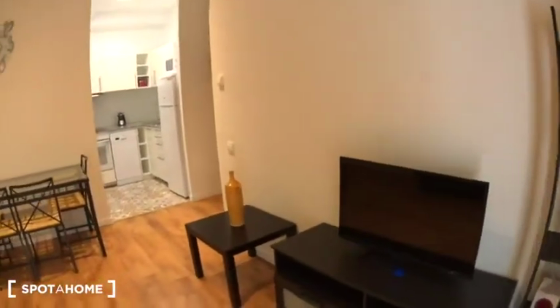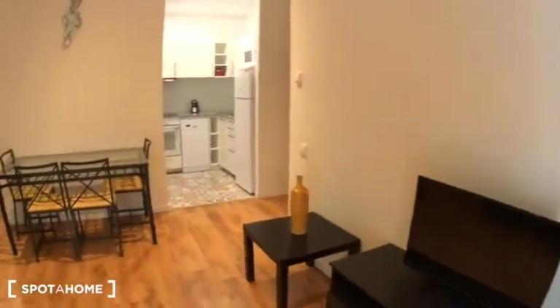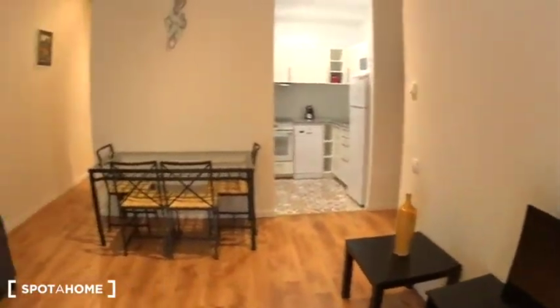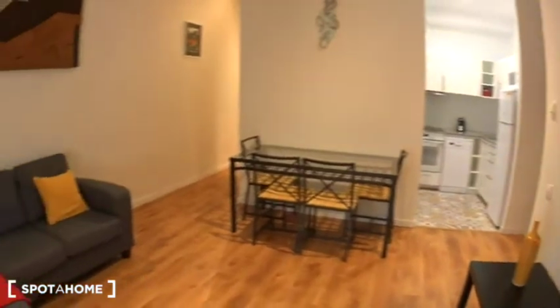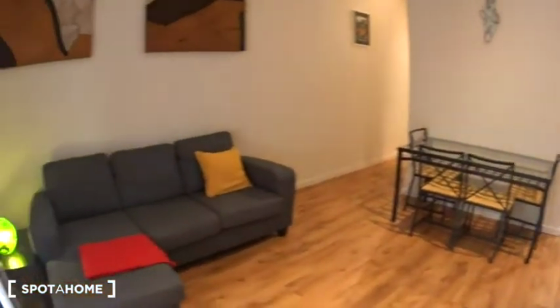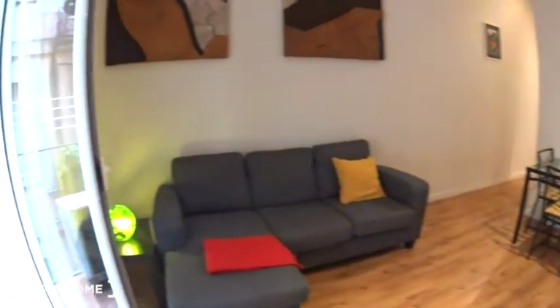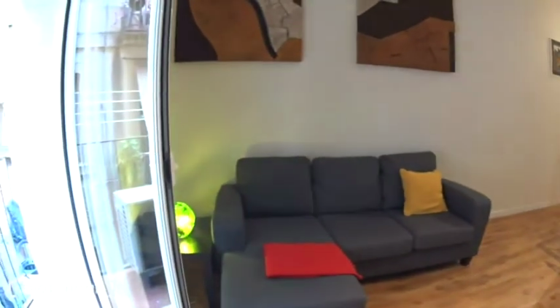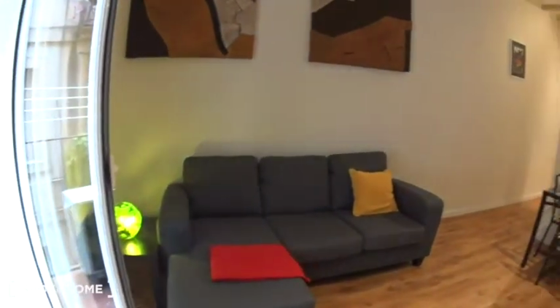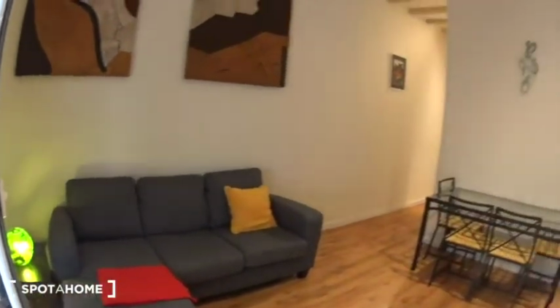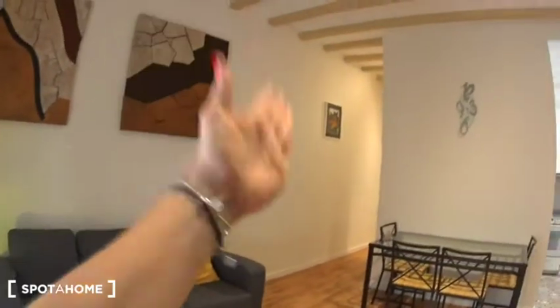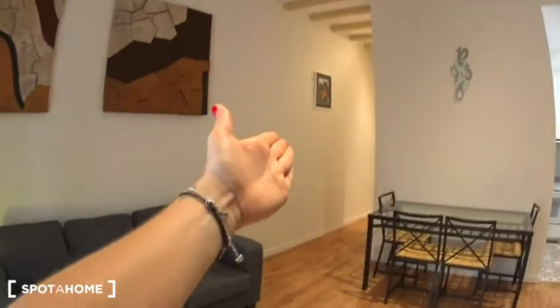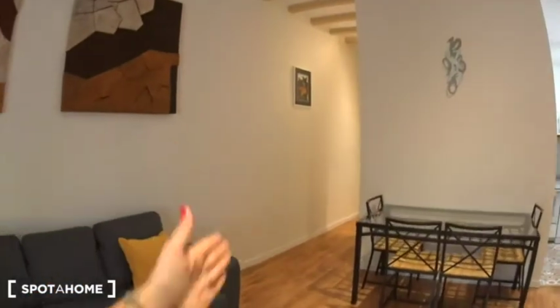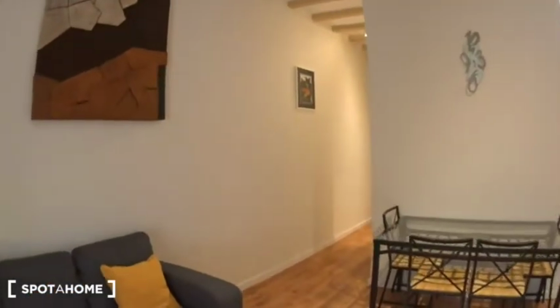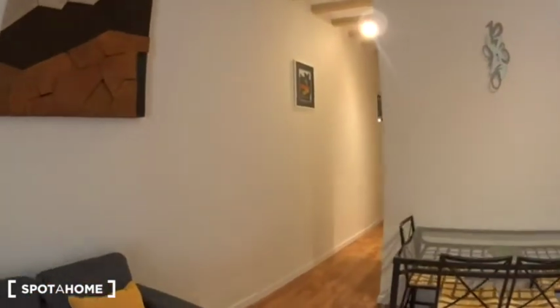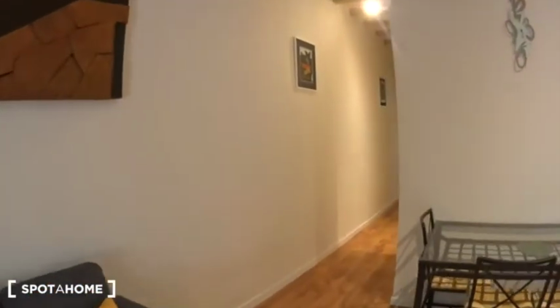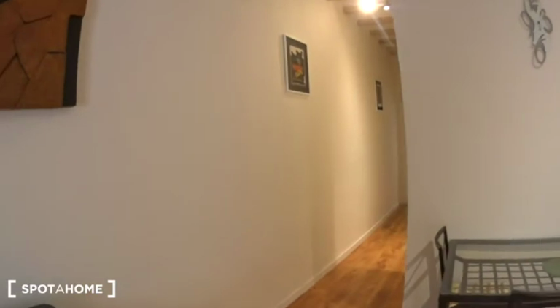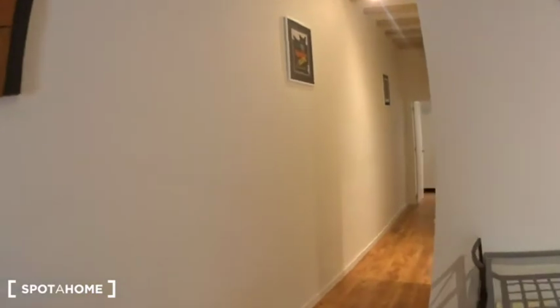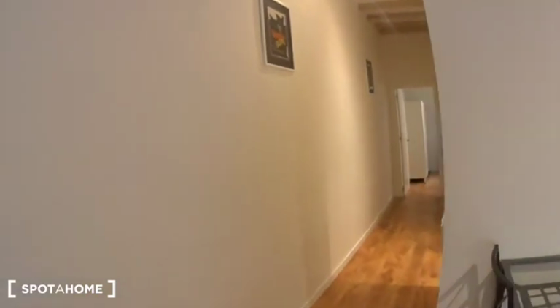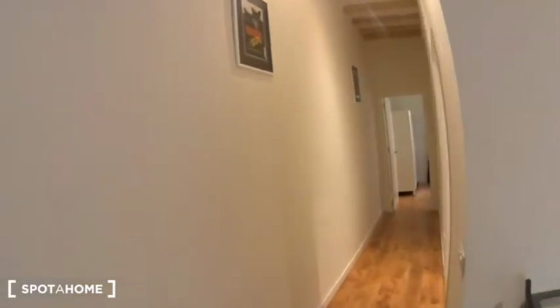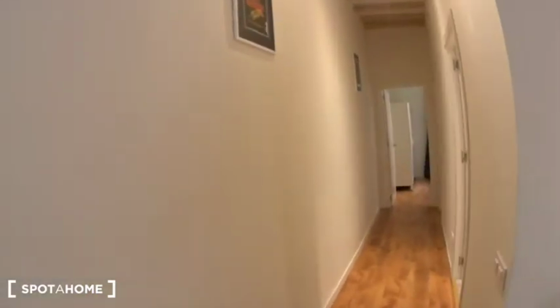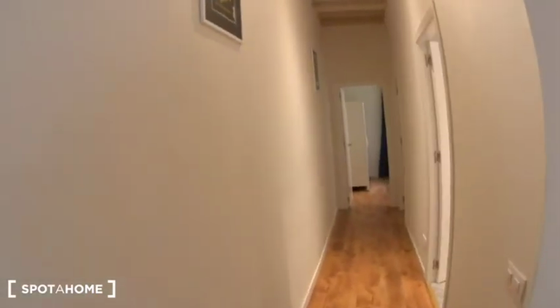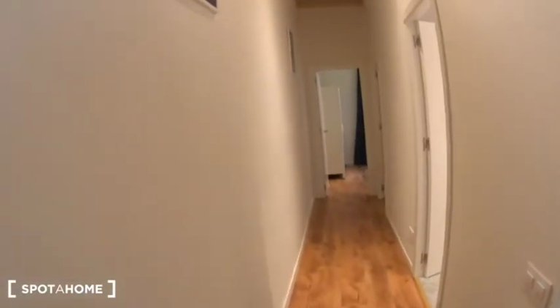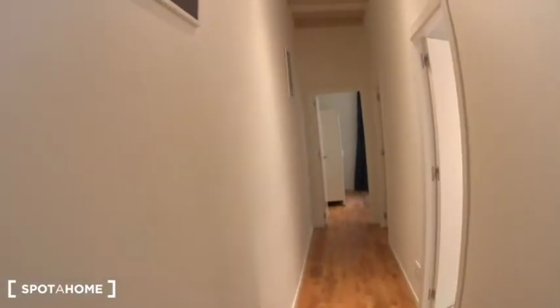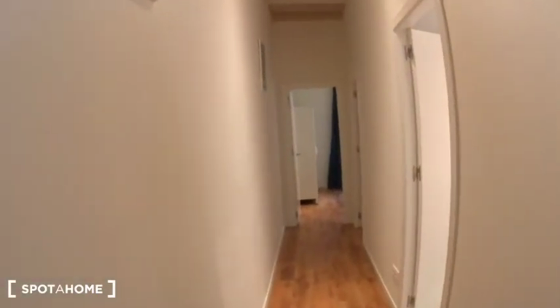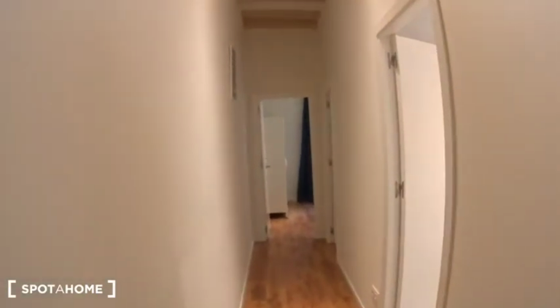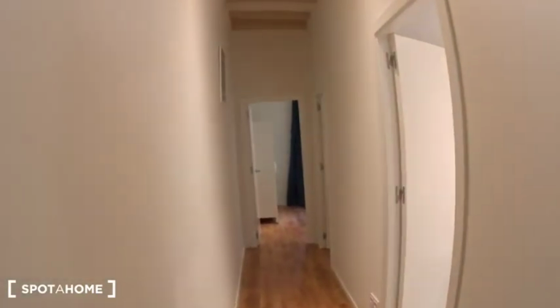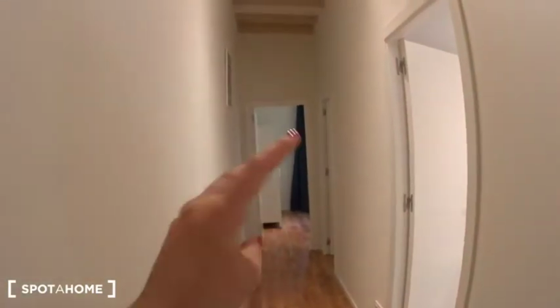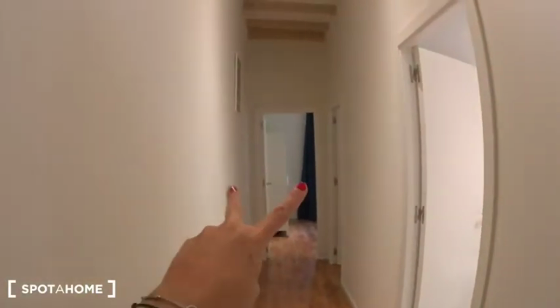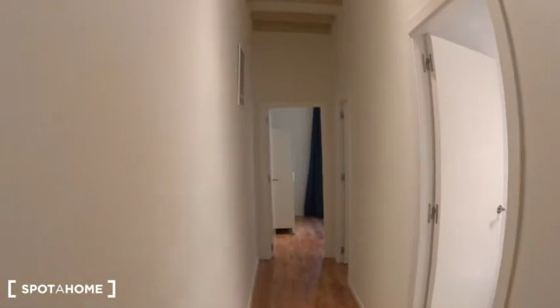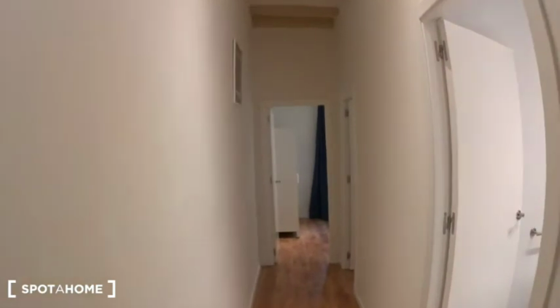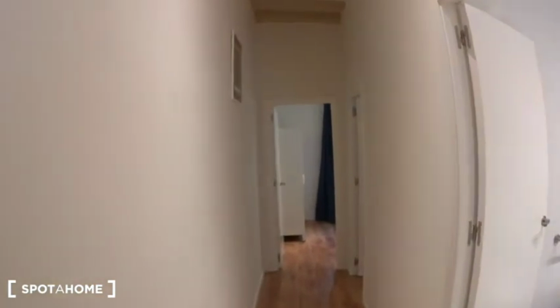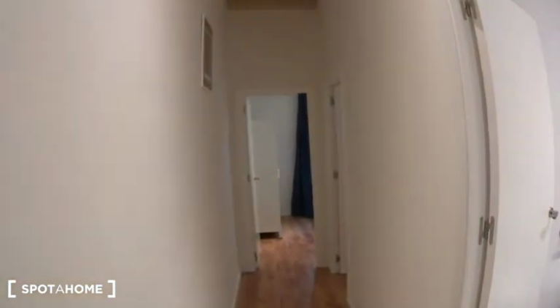Another view of the living room from there. Let's continue this way, taking this corridor where you will find on the right the bathroom, and then the two bedrooms at the end.